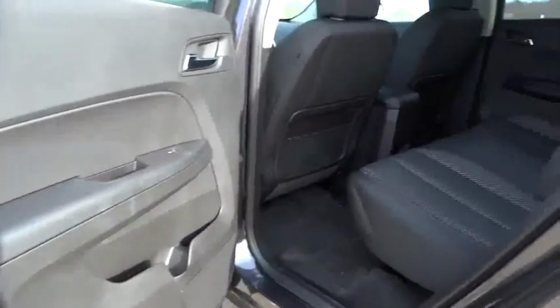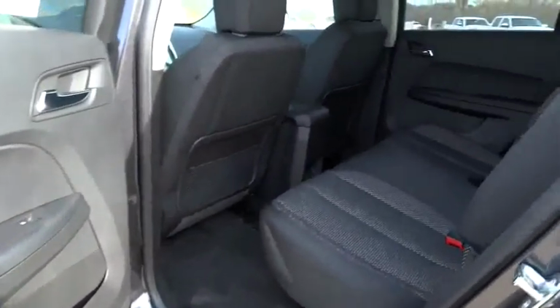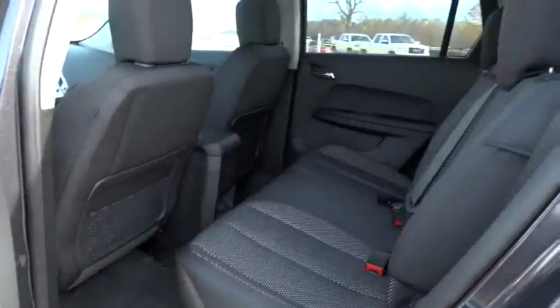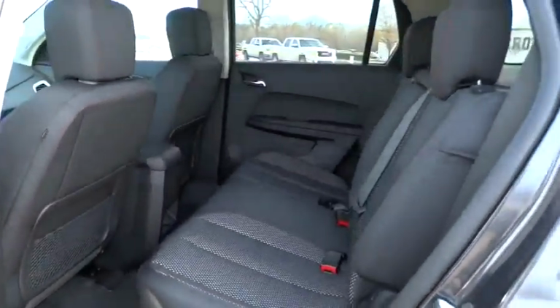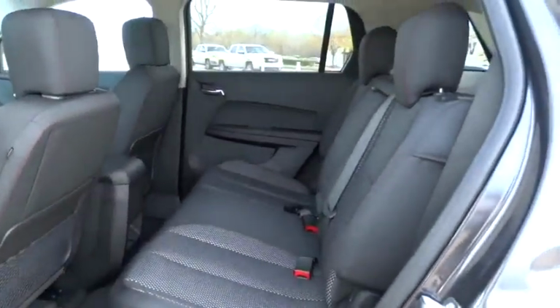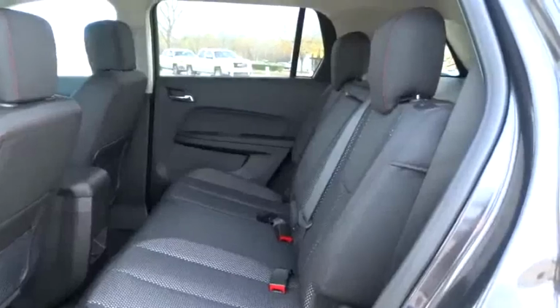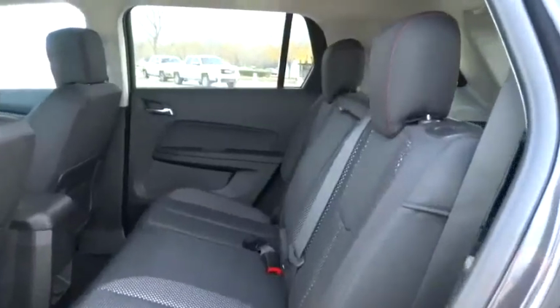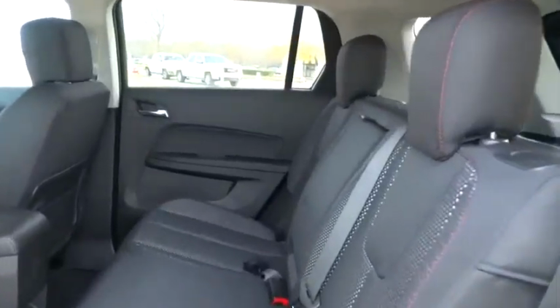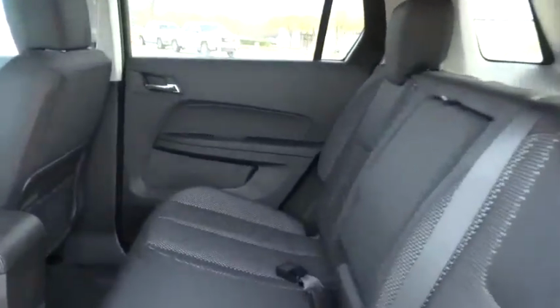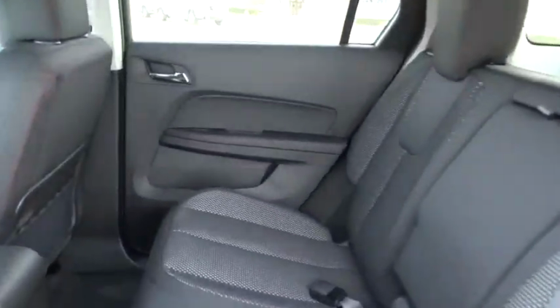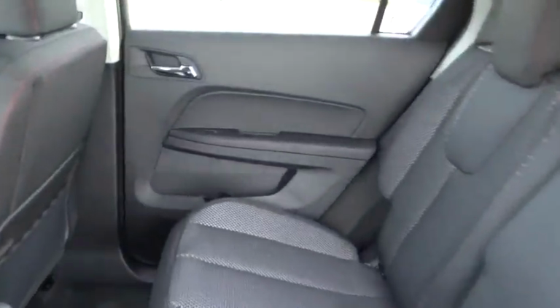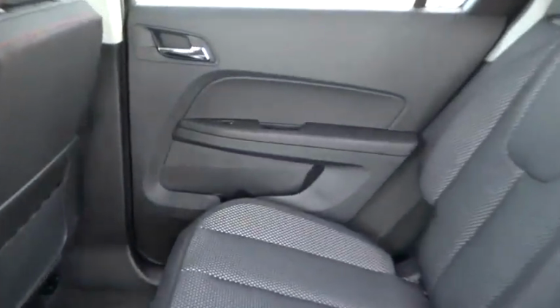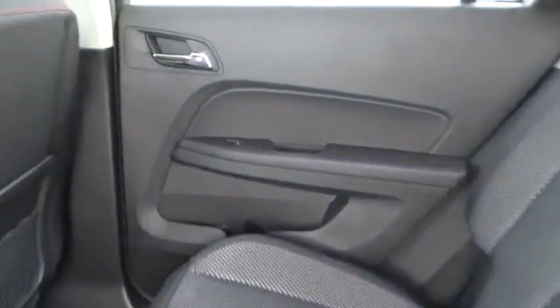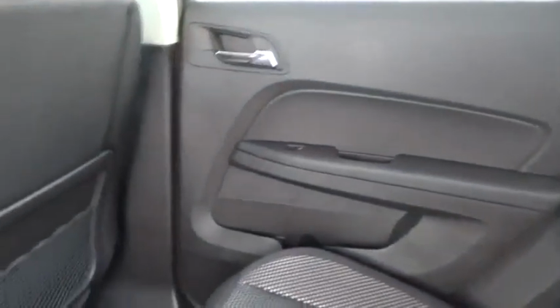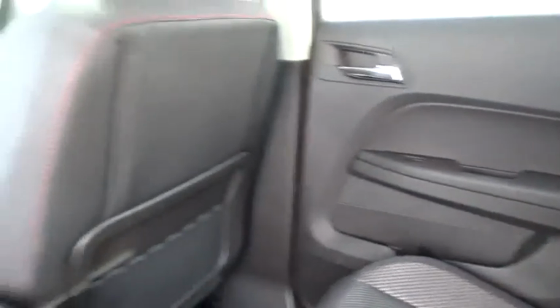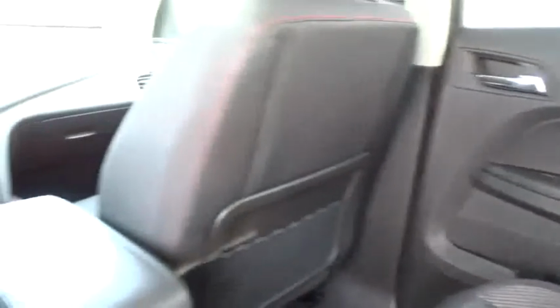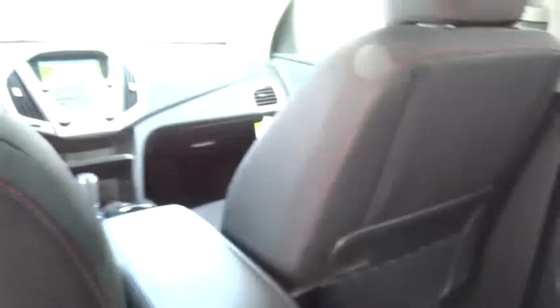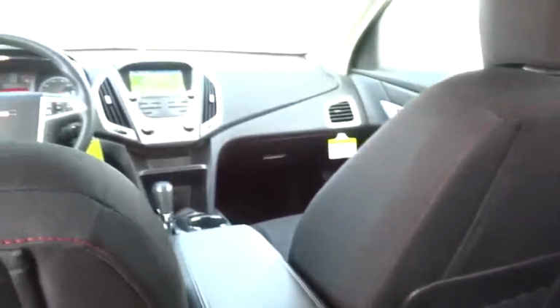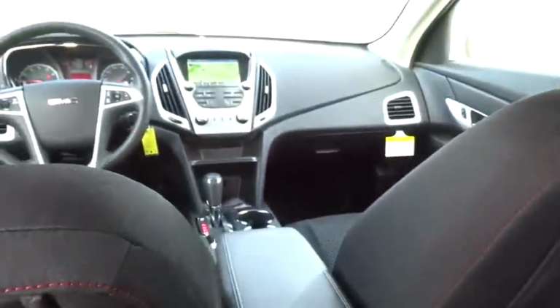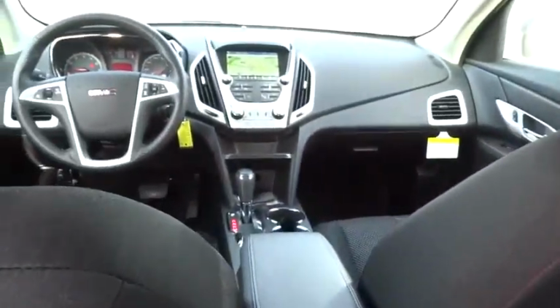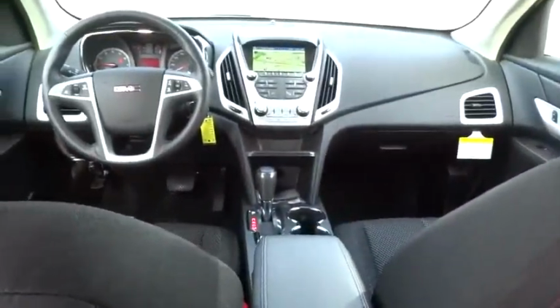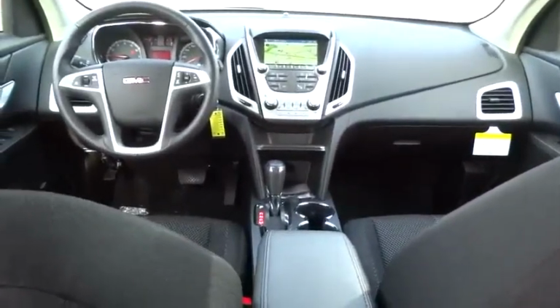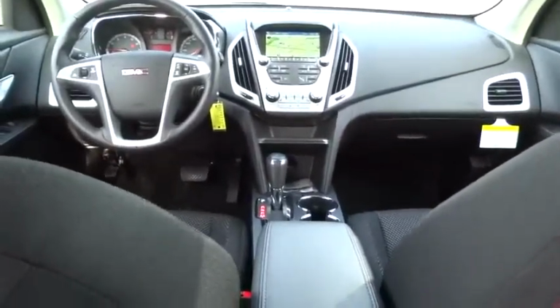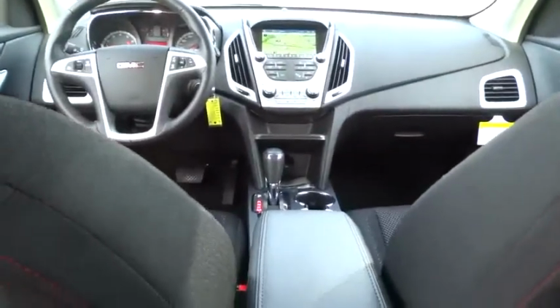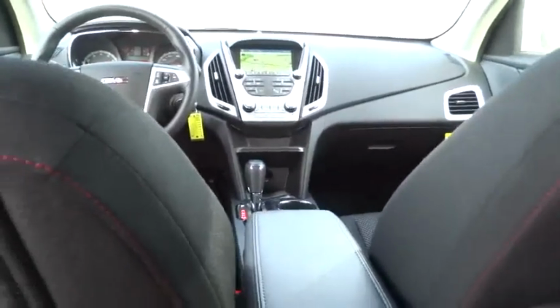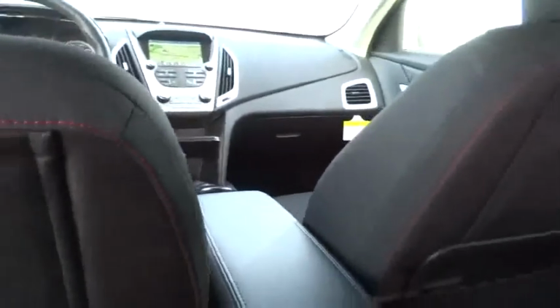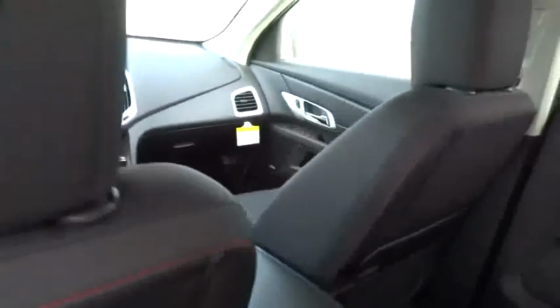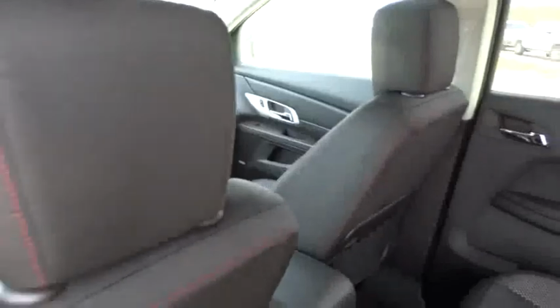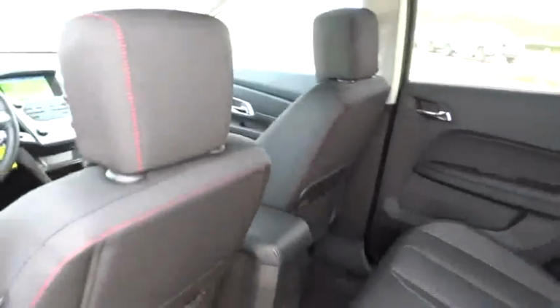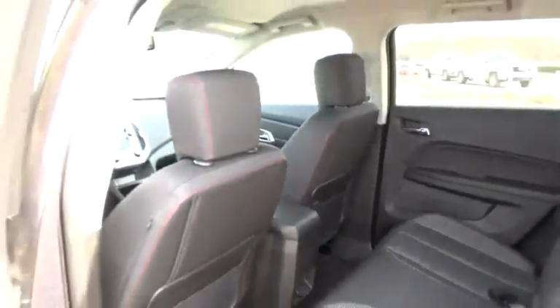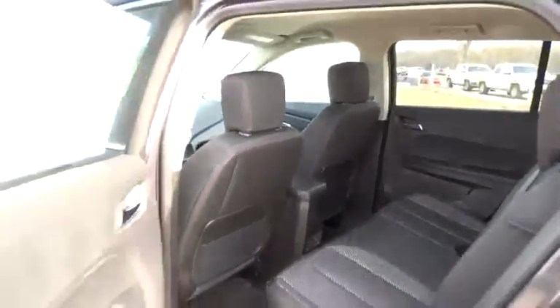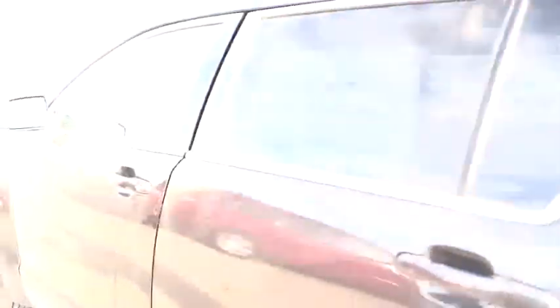Driver airbag, adjustable steering wheel, cruise control, aluminum wheels, four-wheel disc brakes, floor mats, auto-dimming rear-view mirror, PPO, premium sound system, FWD, AM-FM stereo radio, climate control.